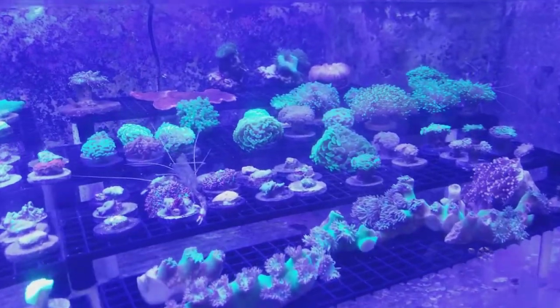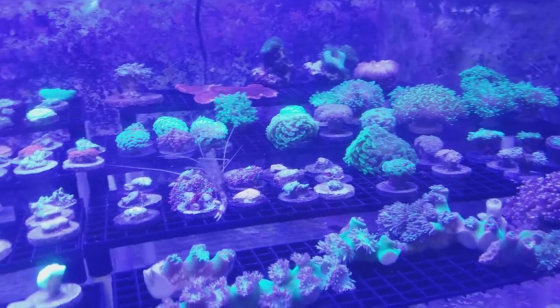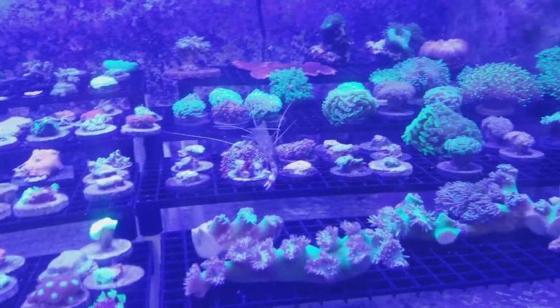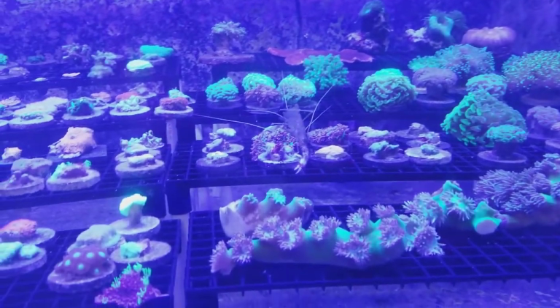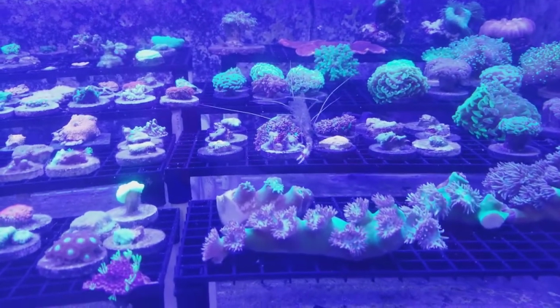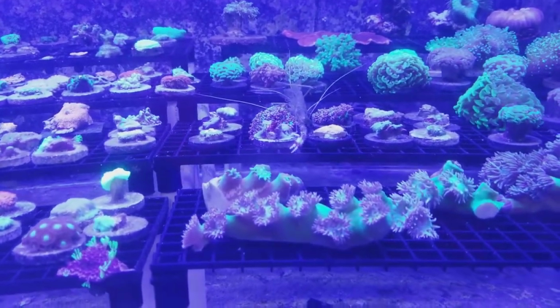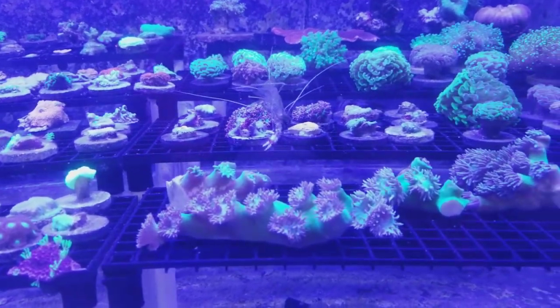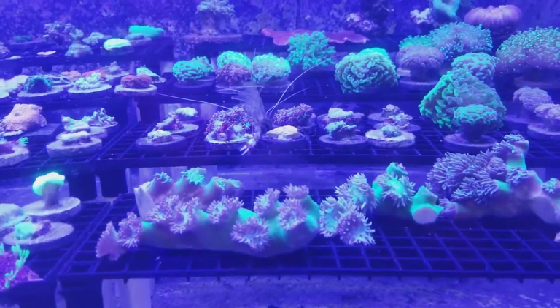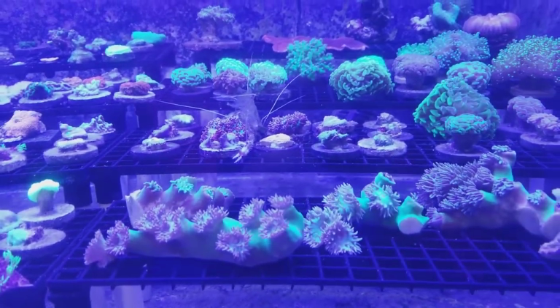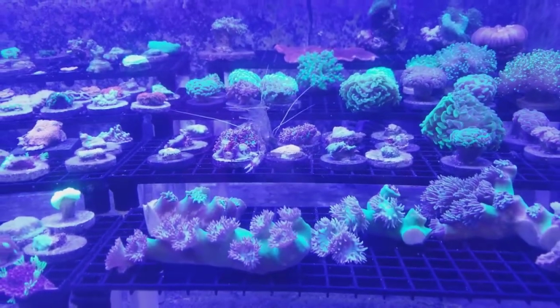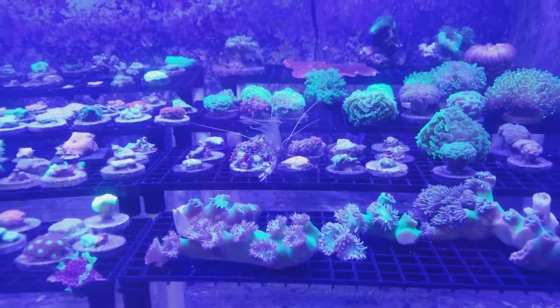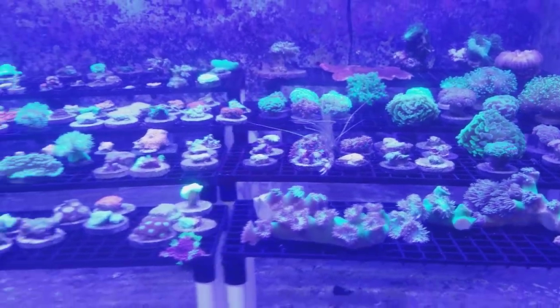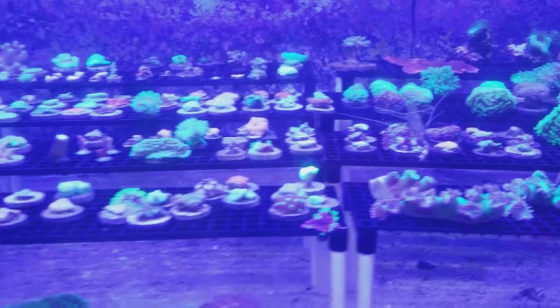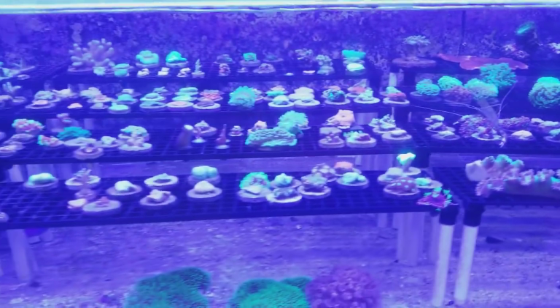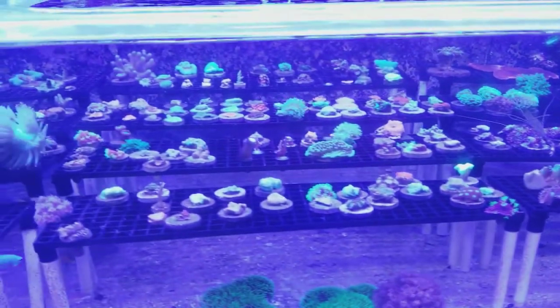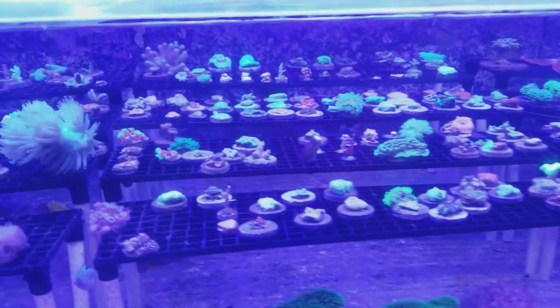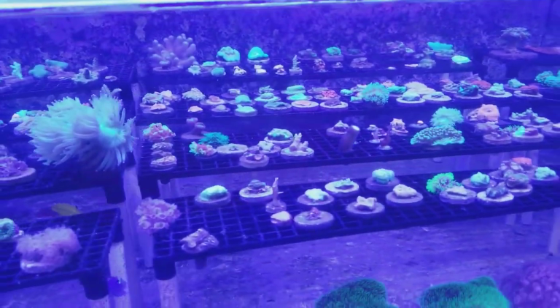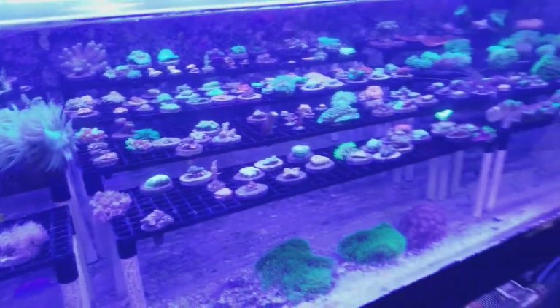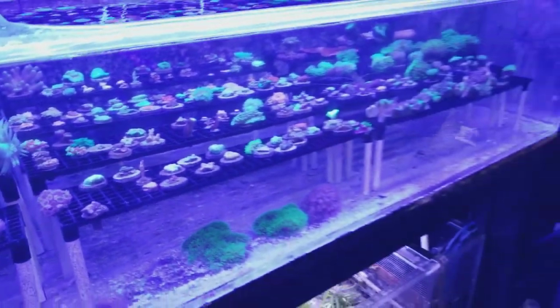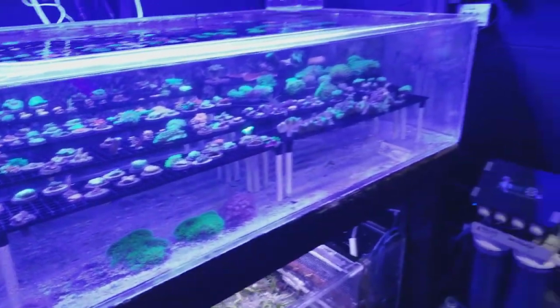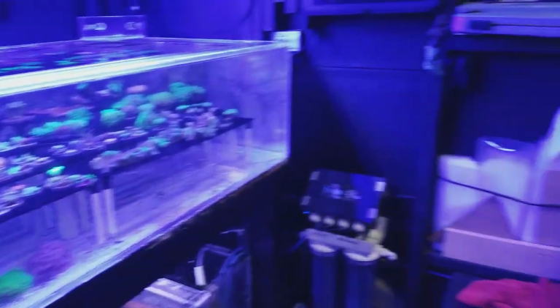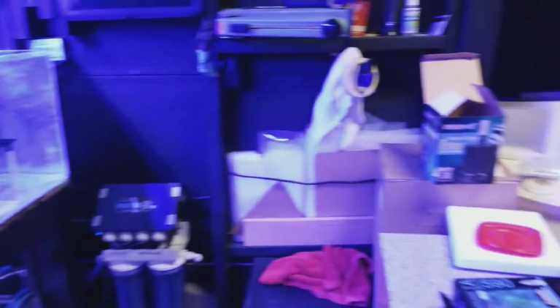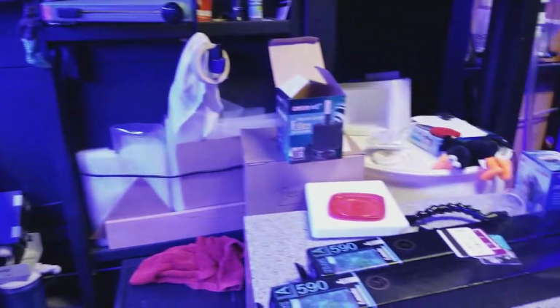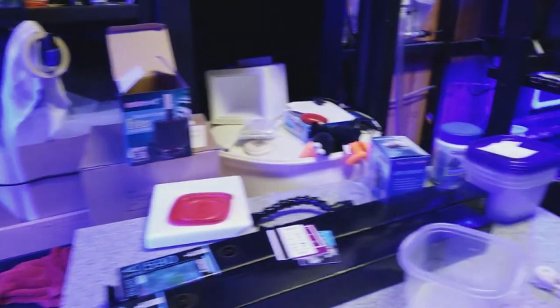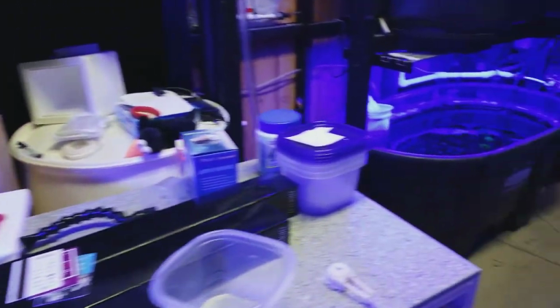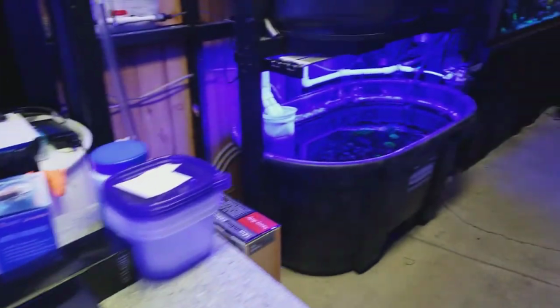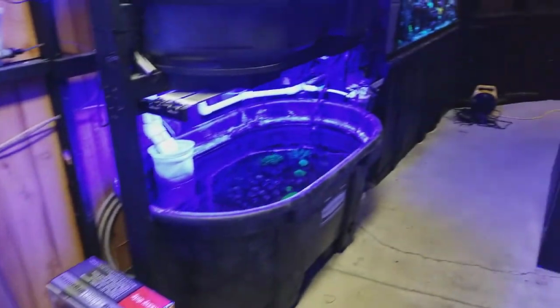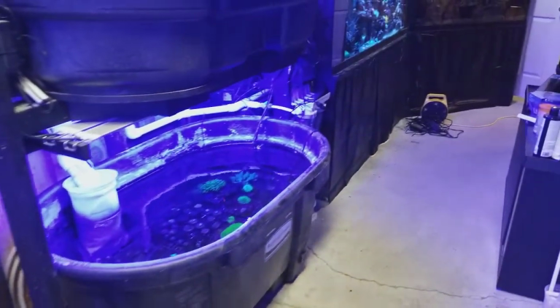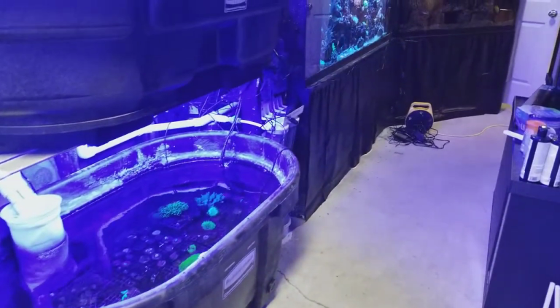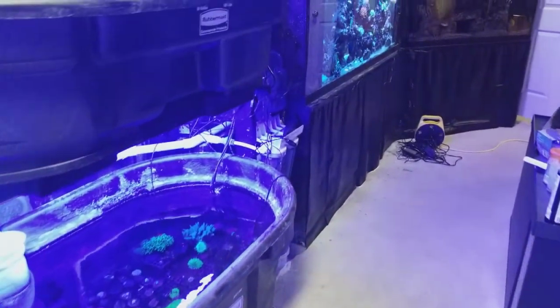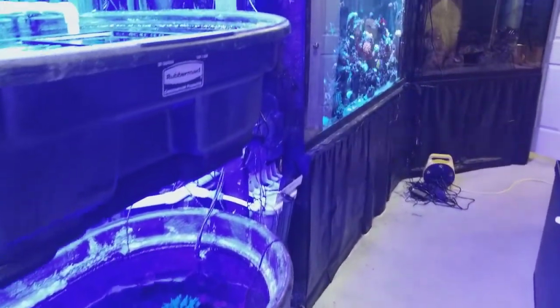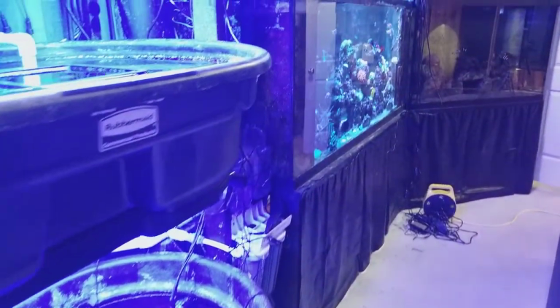Alright guys, that's a quick Saturday update. That's my tip of the day — check your iodine. I have a ton more things to go over but just wanted to give you guys that quick tip.